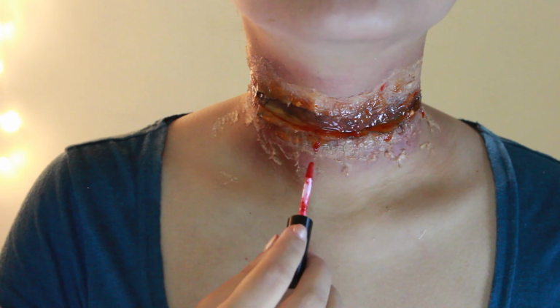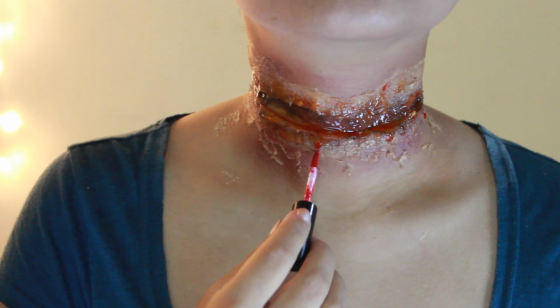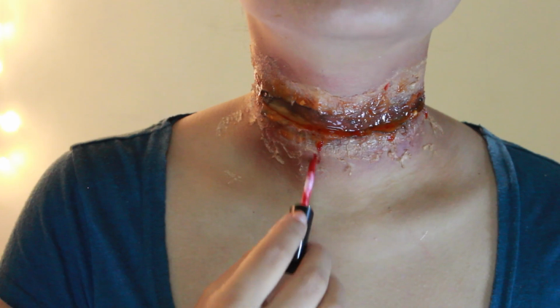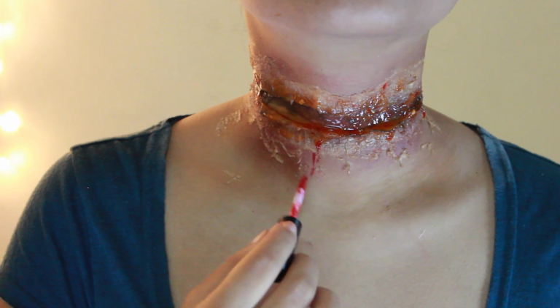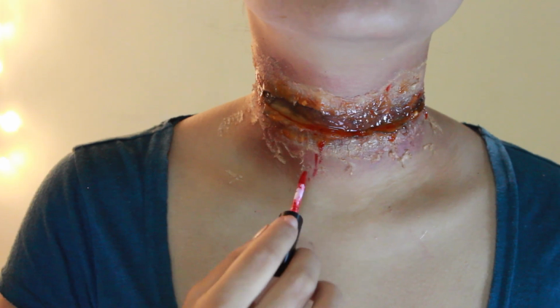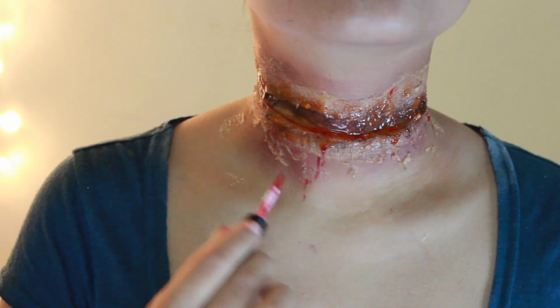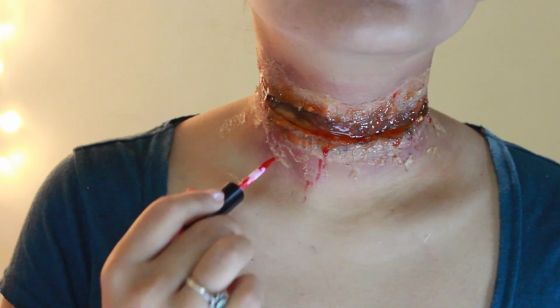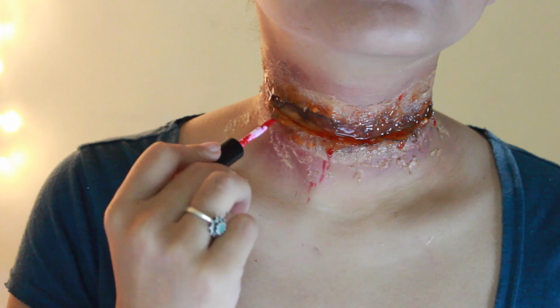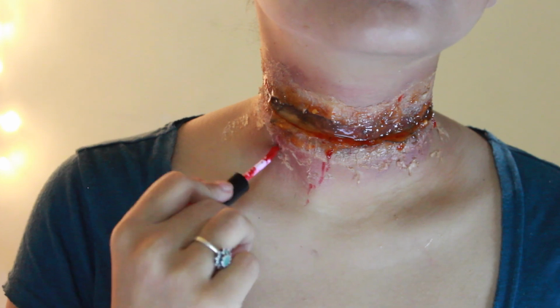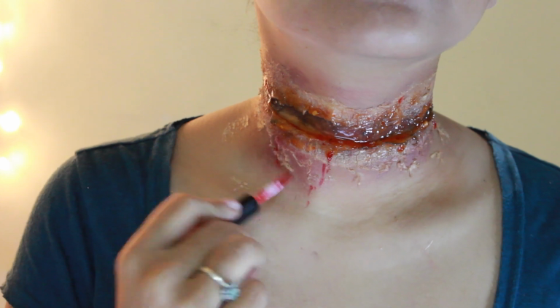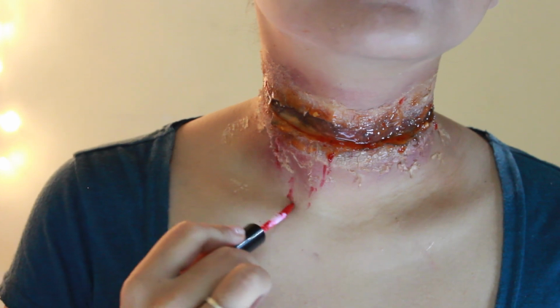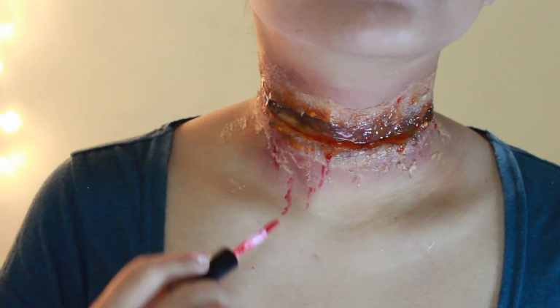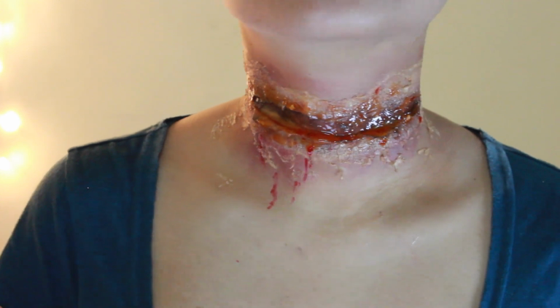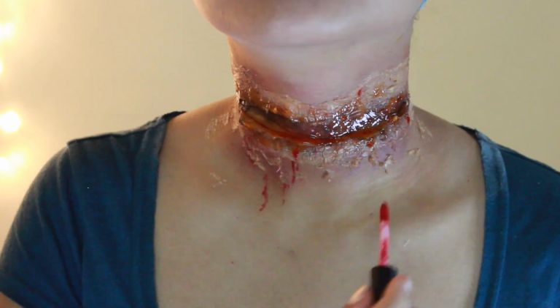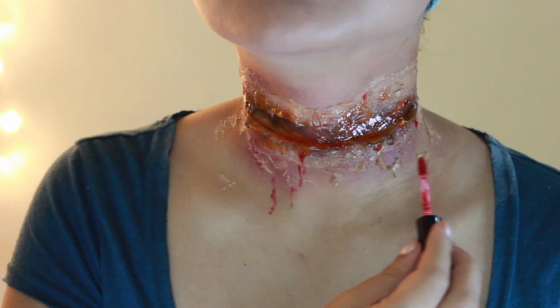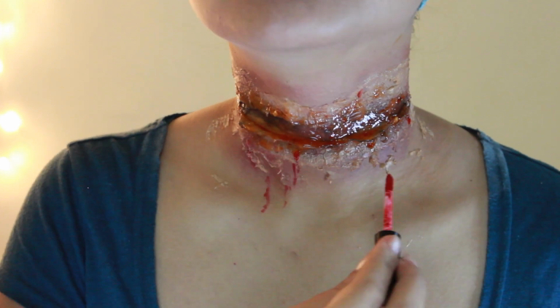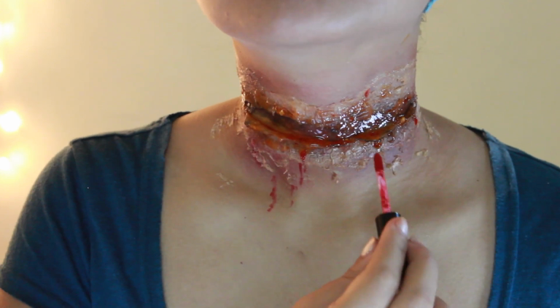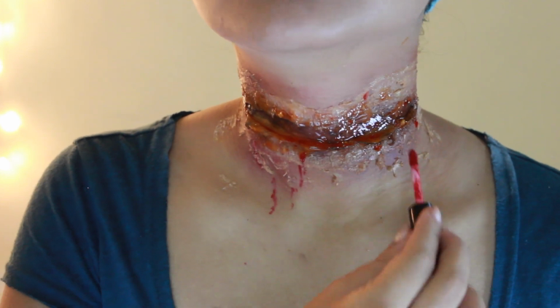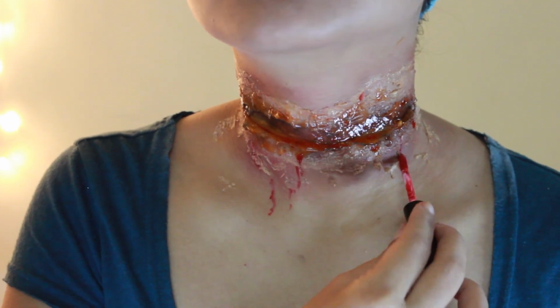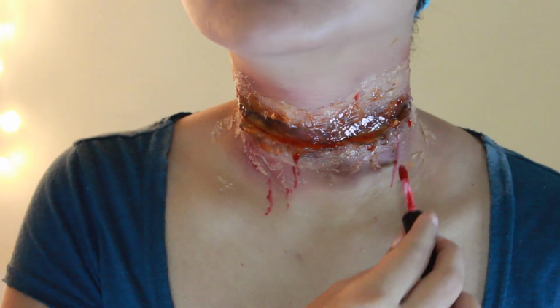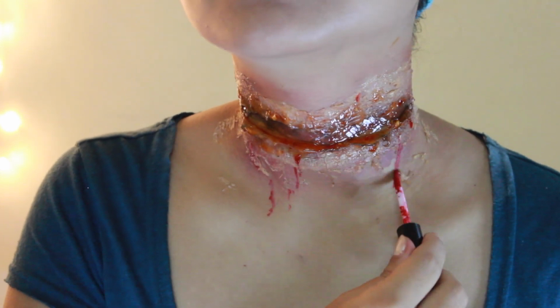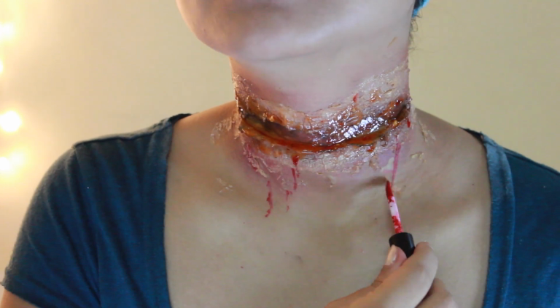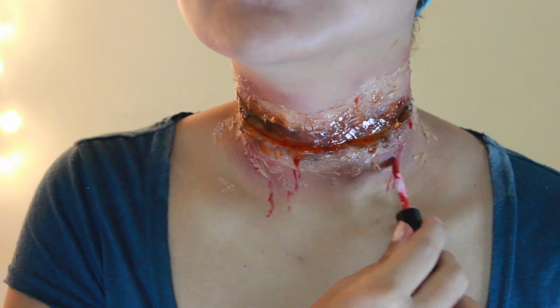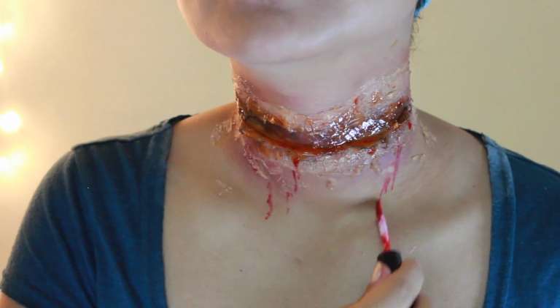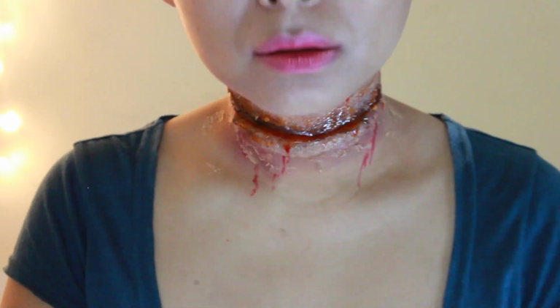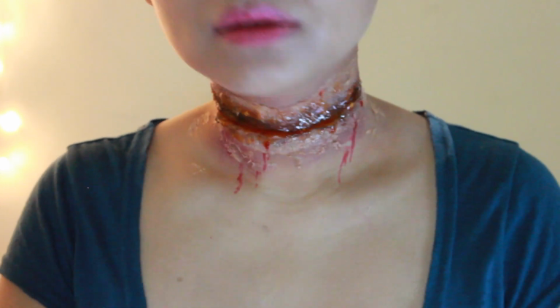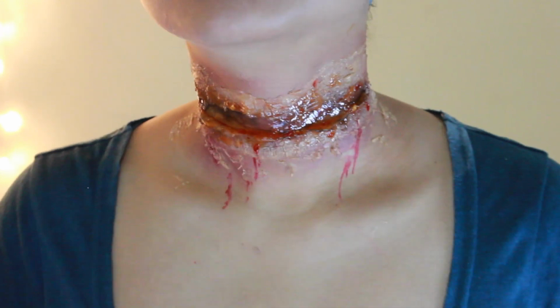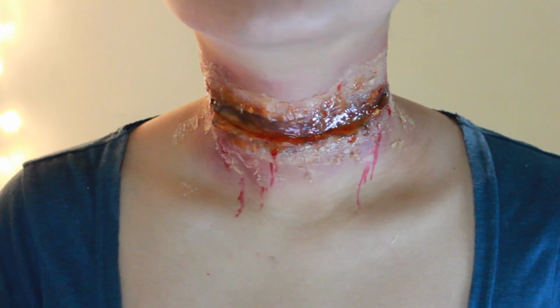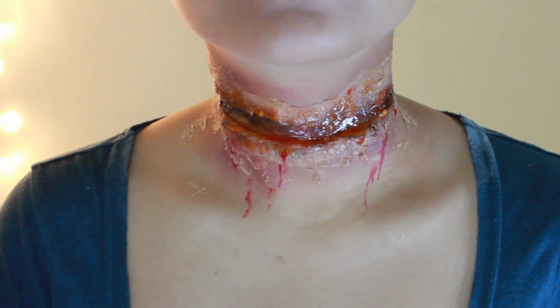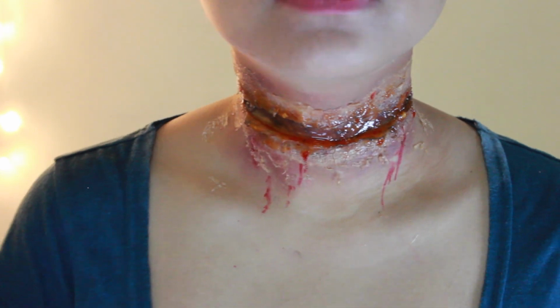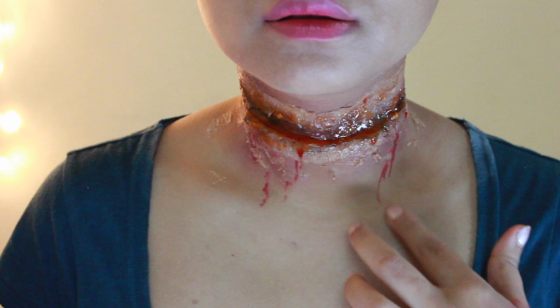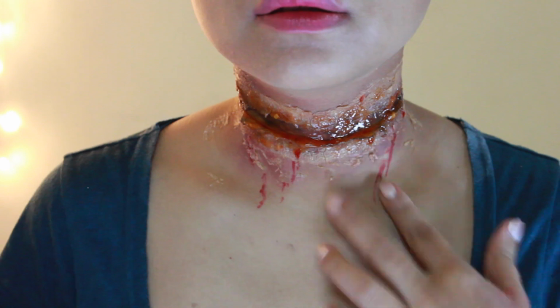Lastly, to add some more drama, take your red liquid lipstick and dot some uneven lines down your throat.